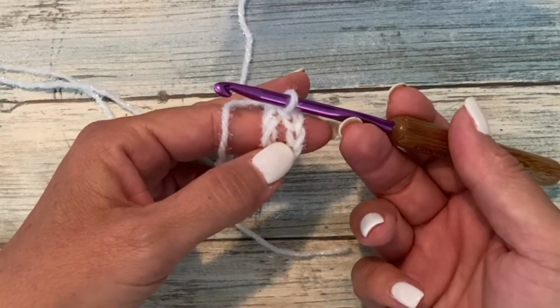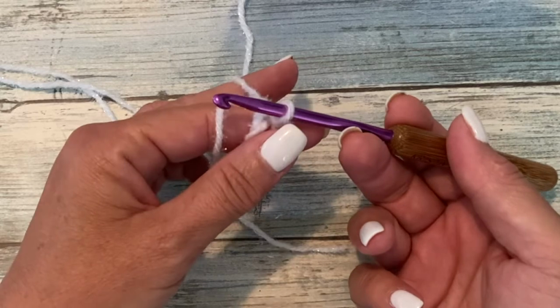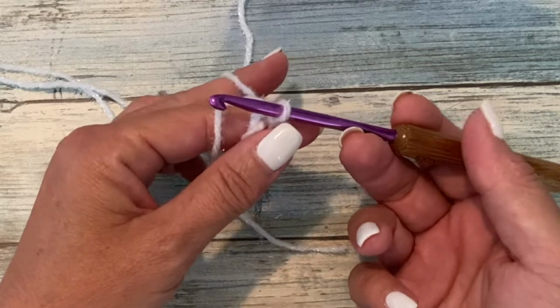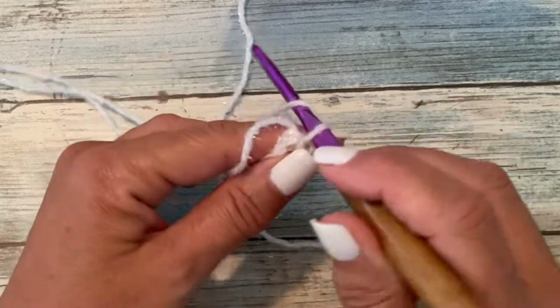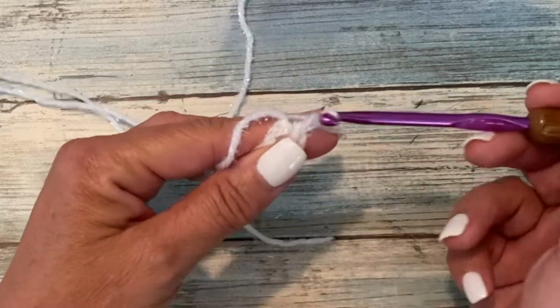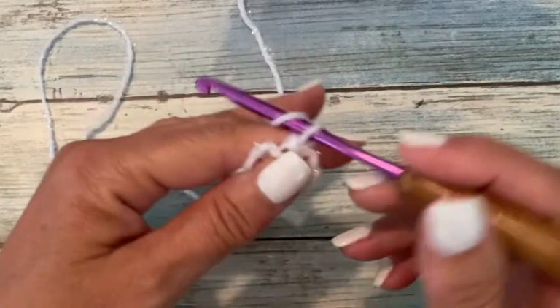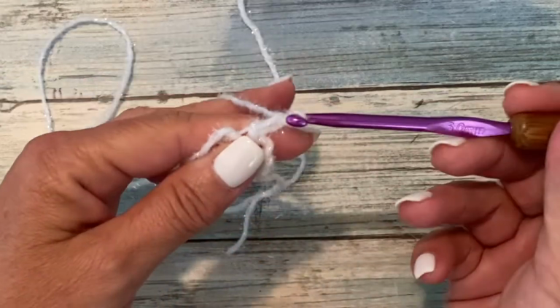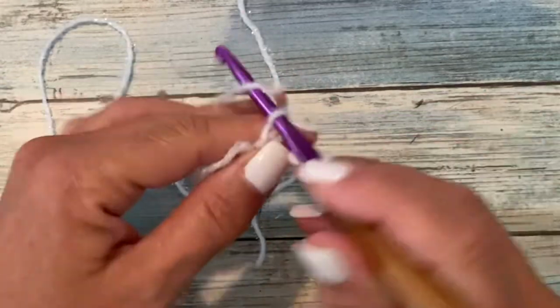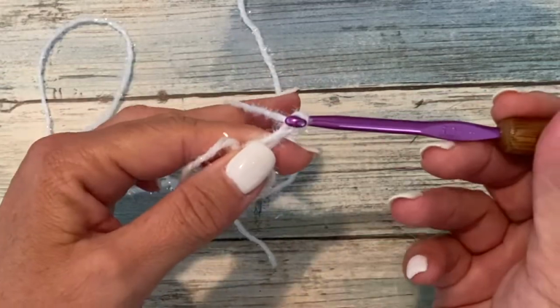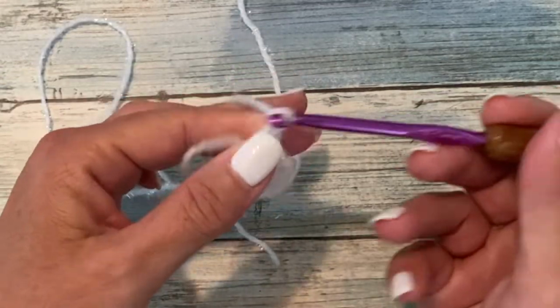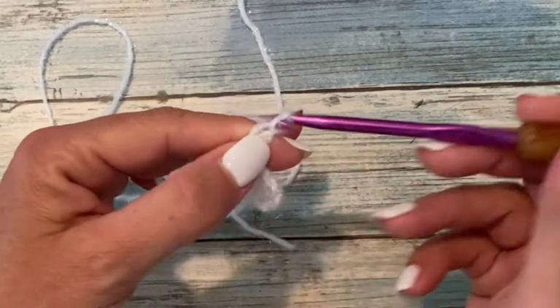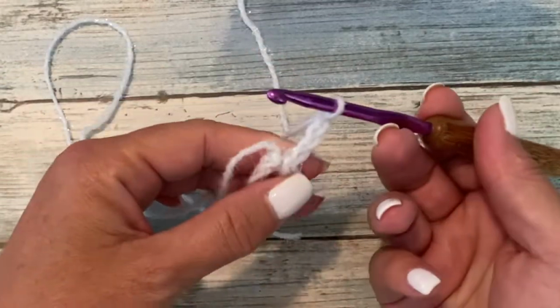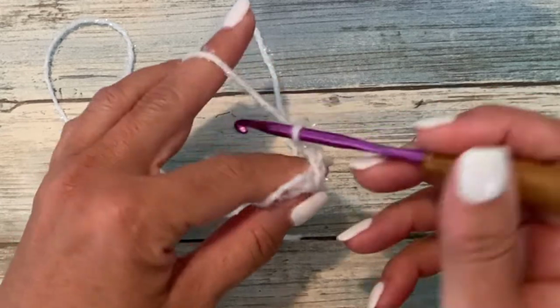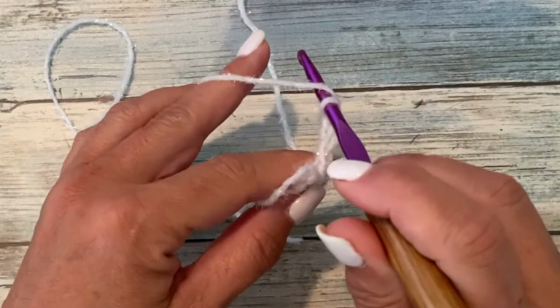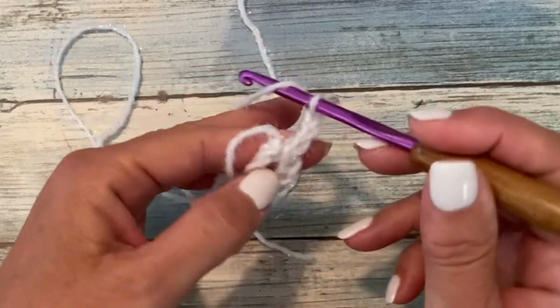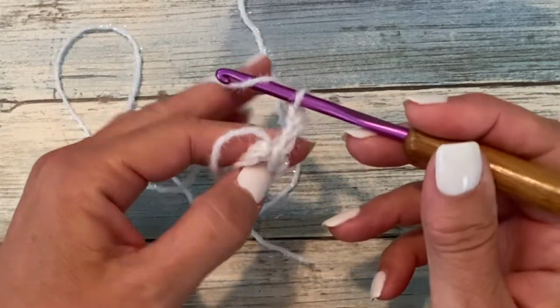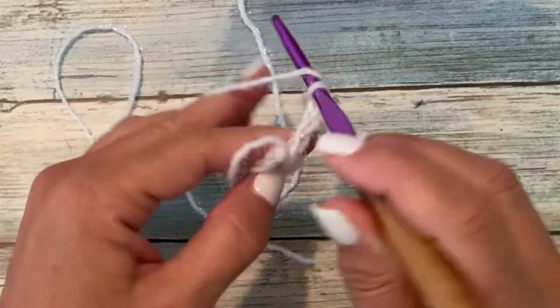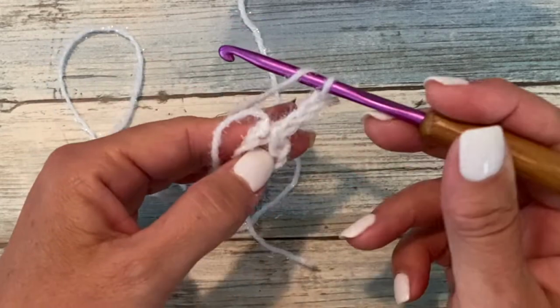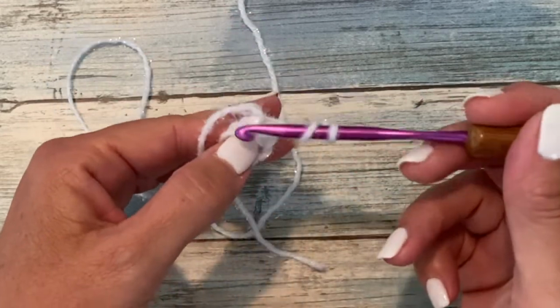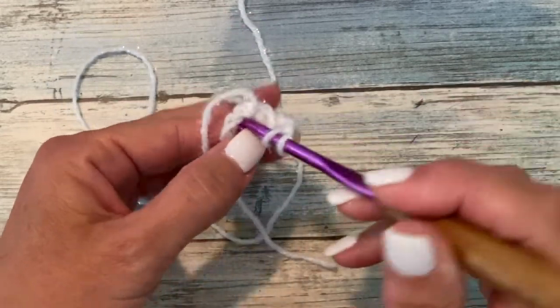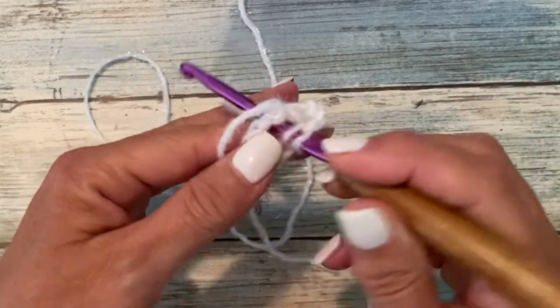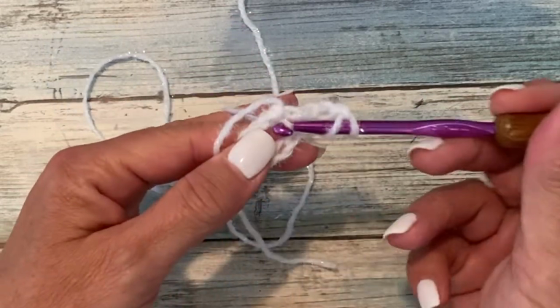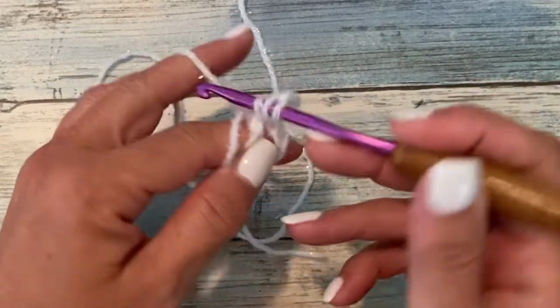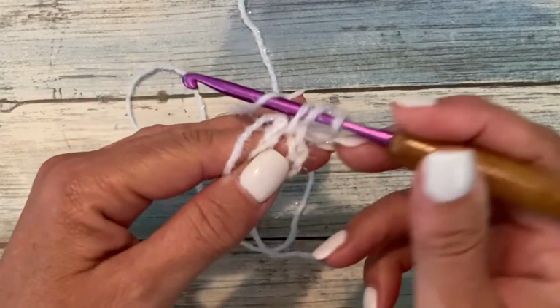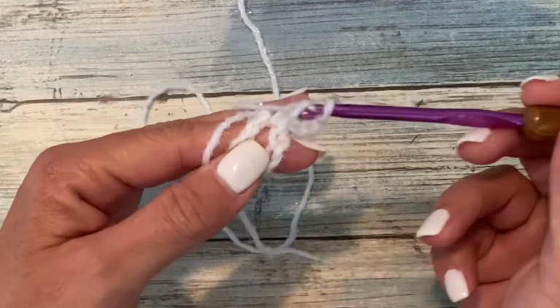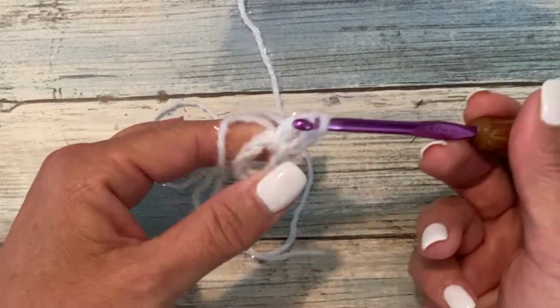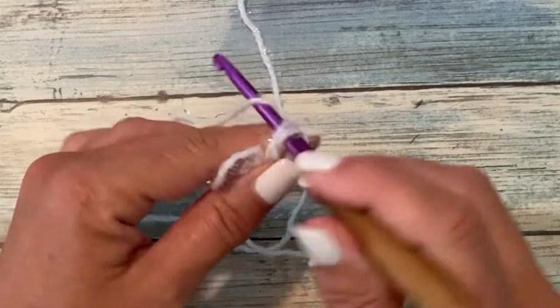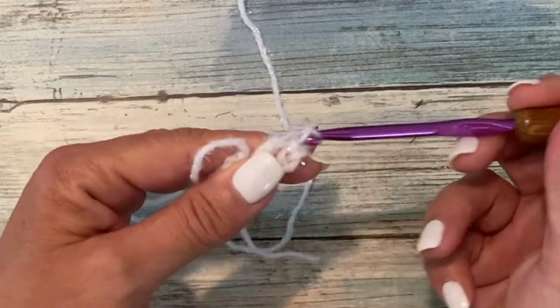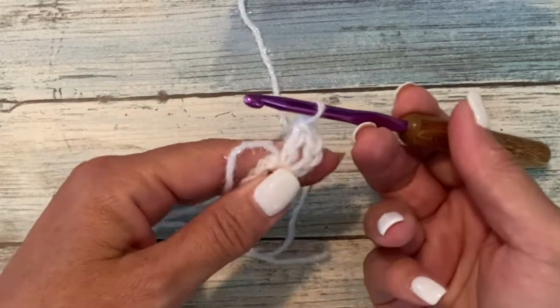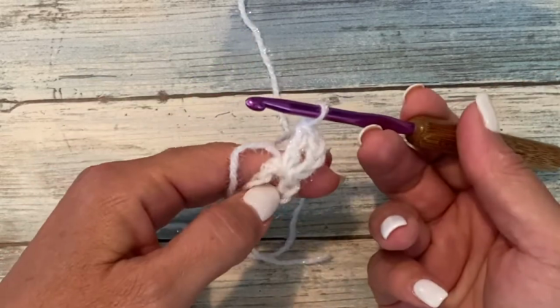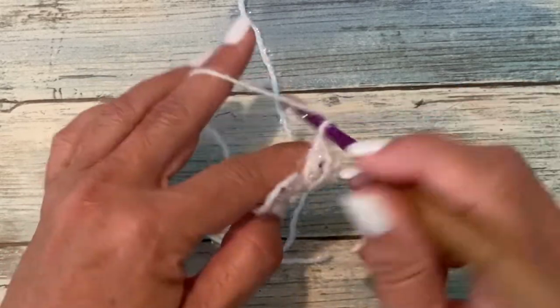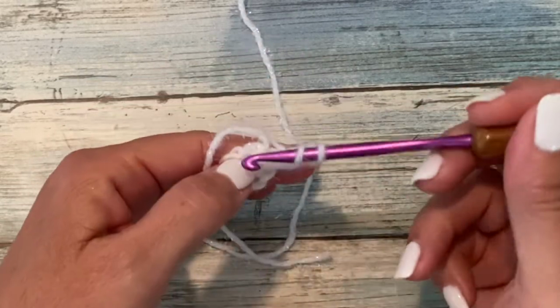Round one begins with the beginning popcorn, which is a chain three — it counts as our first double crochet. We'll work four more double crochets in the ring: yarn over, insert your hook in the ring, yarn over, pull up a loop, yarn over, pull through two, yarn over, pull through two — three more.